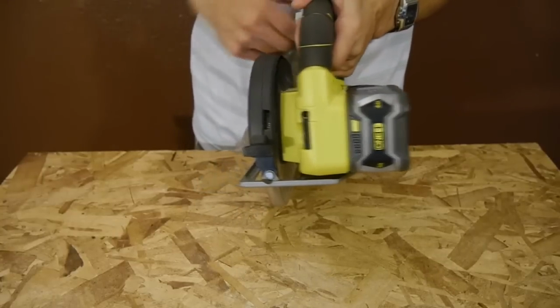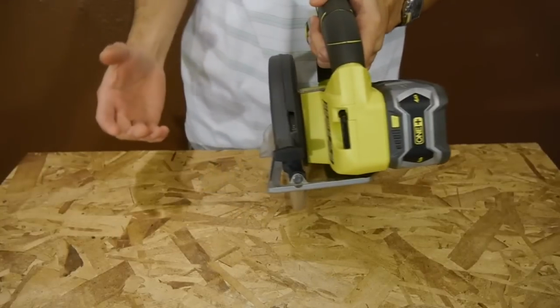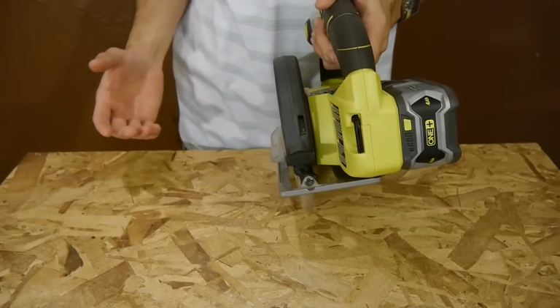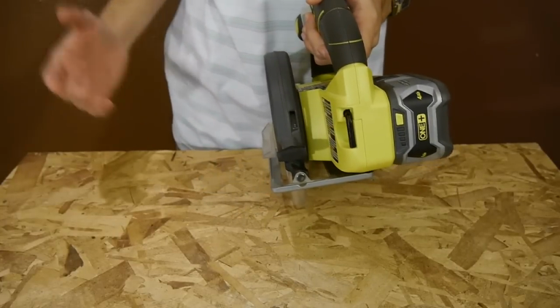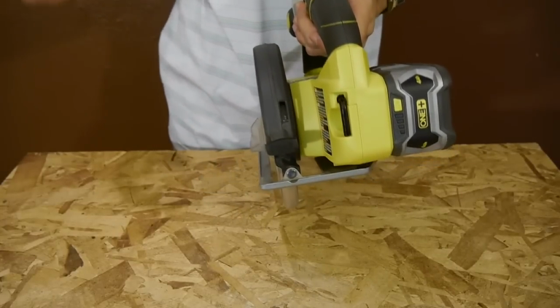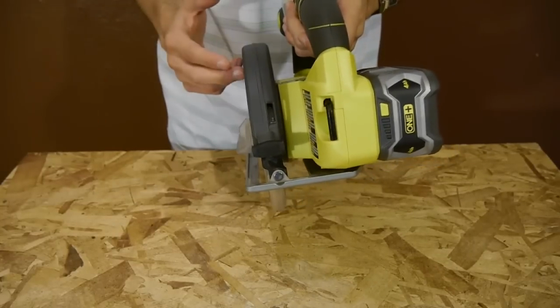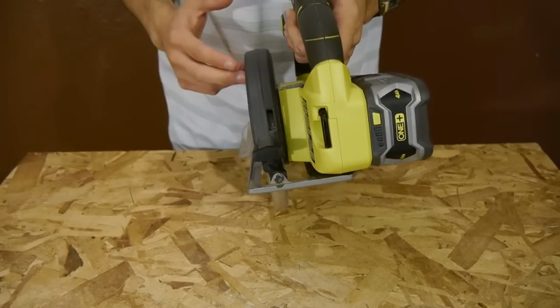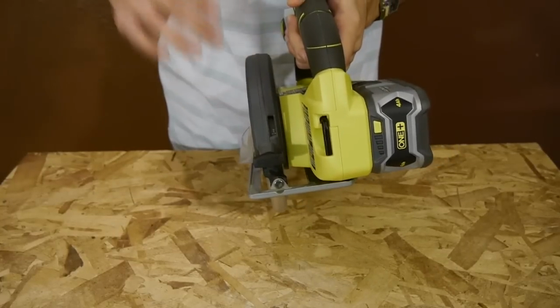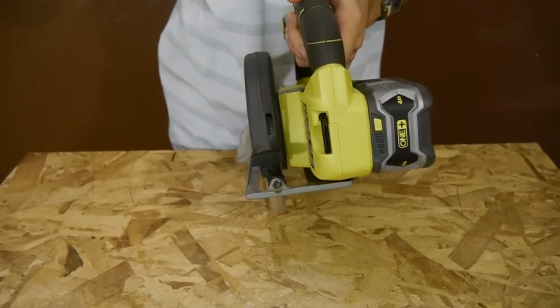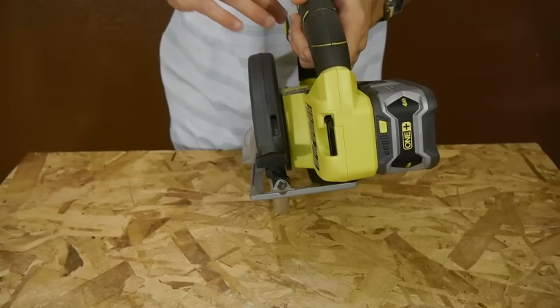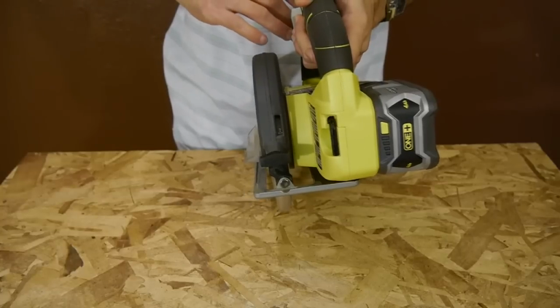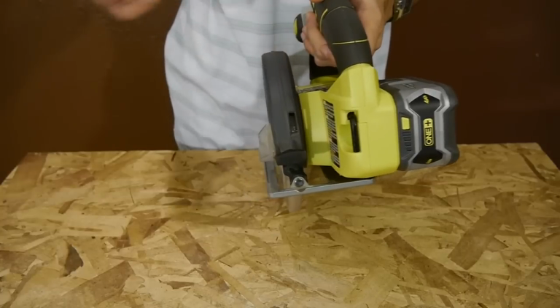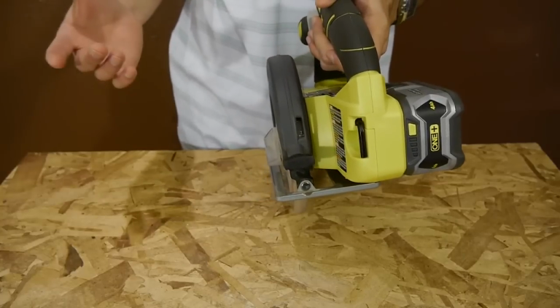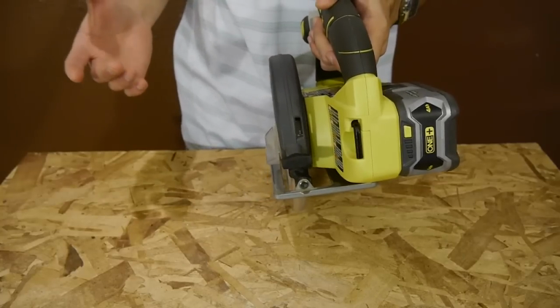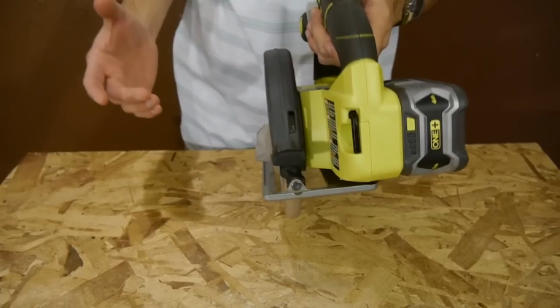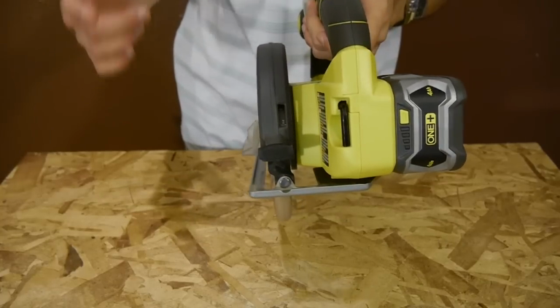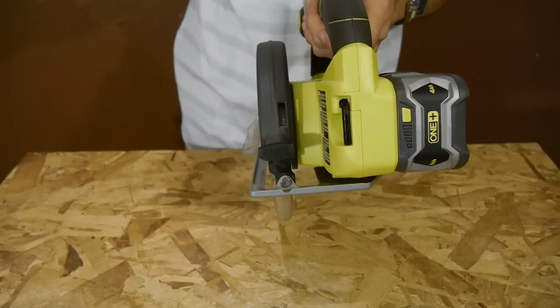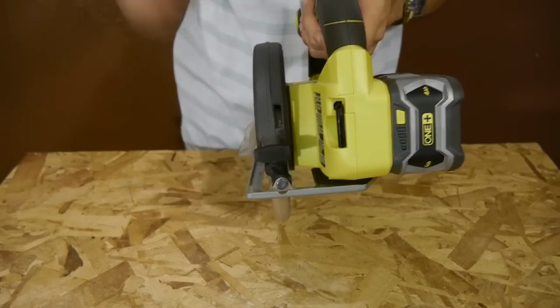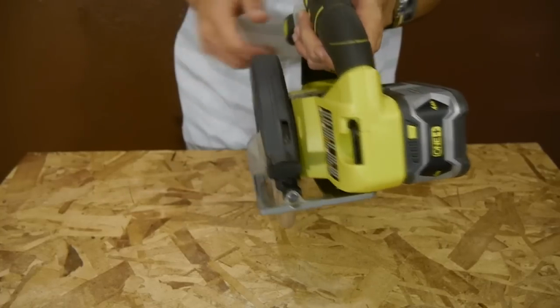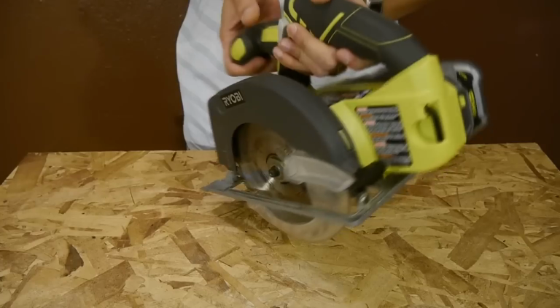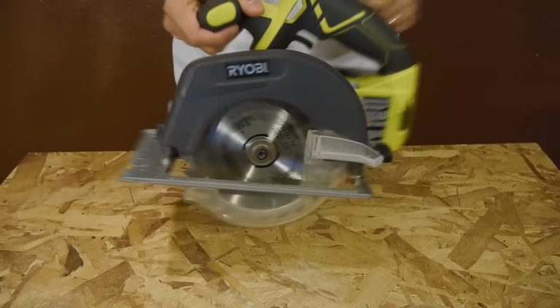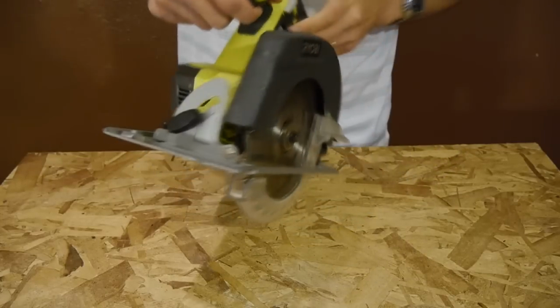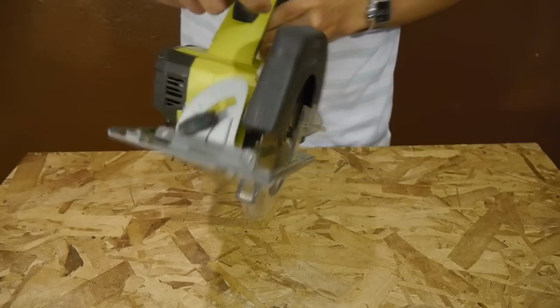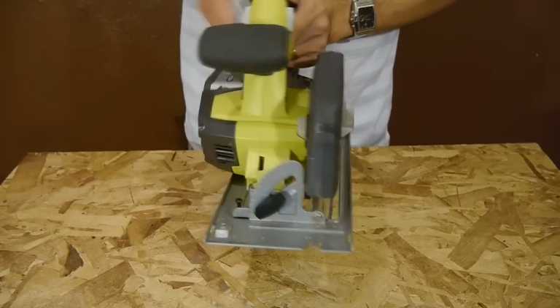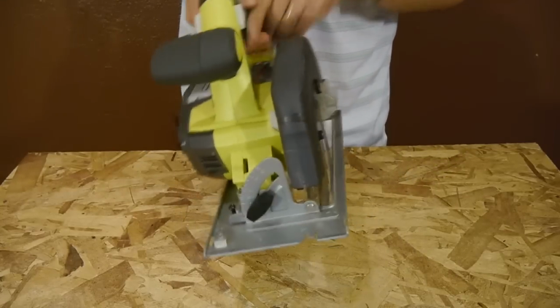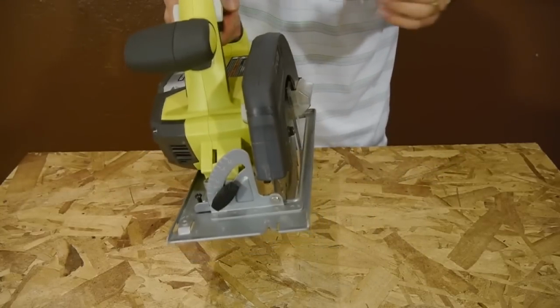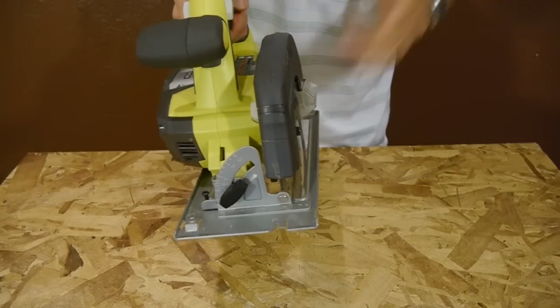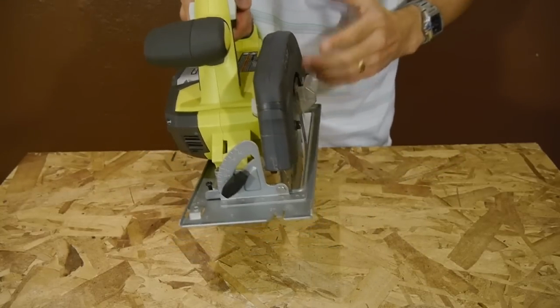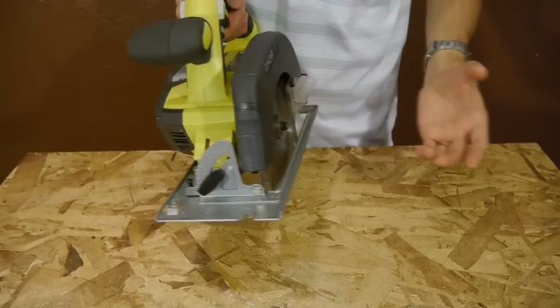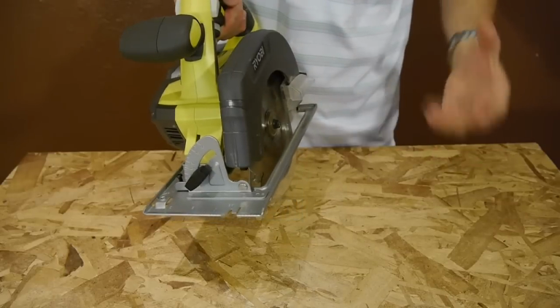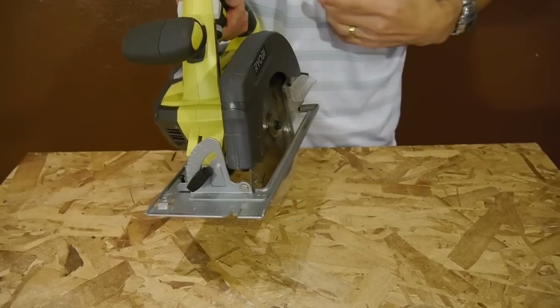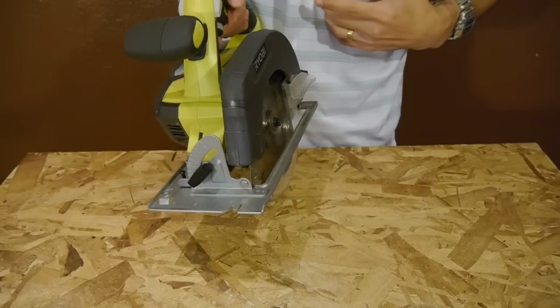Honestly, most cordless saws have the blade mounted on the left, so whether you go with this Ryobi or another brand's cordless saw, you're most likely going to find the blade mounted on the left side. And on the positive side, with the blade mounted on the left it's very easy to use for right-handers such as myself.